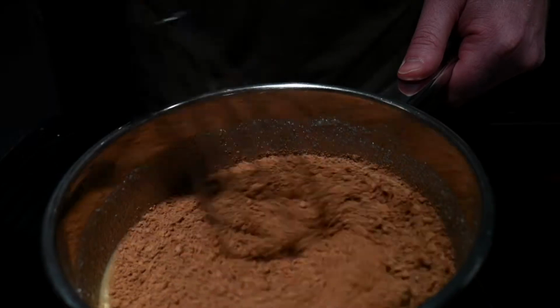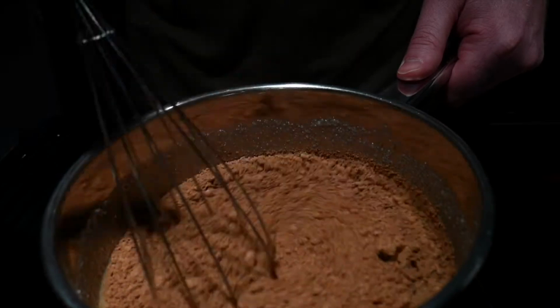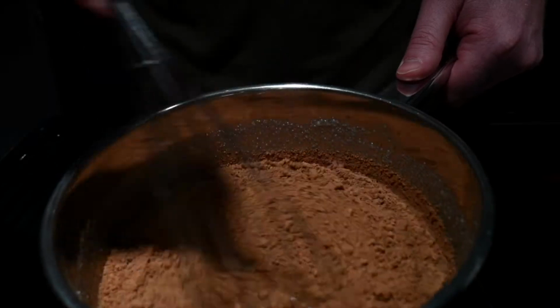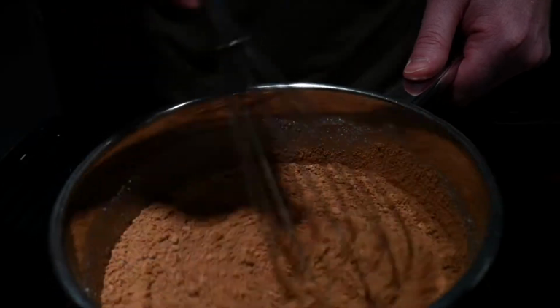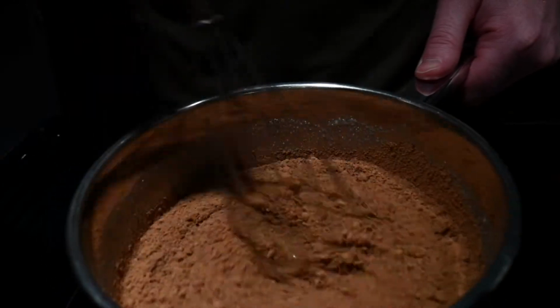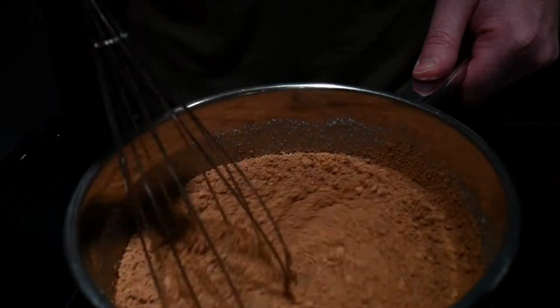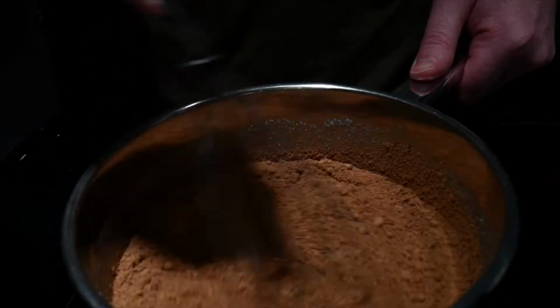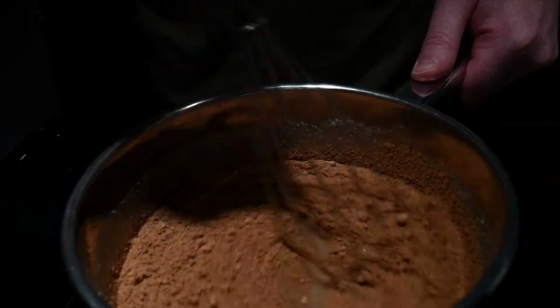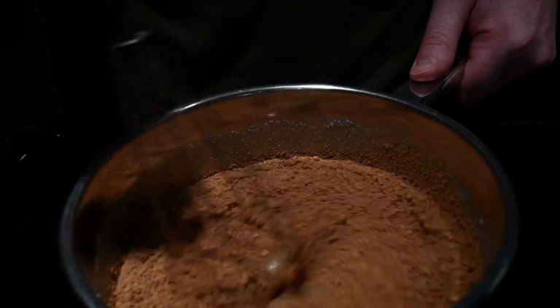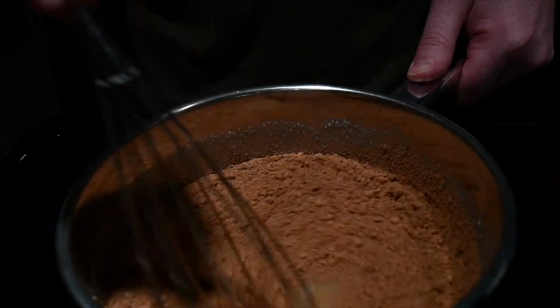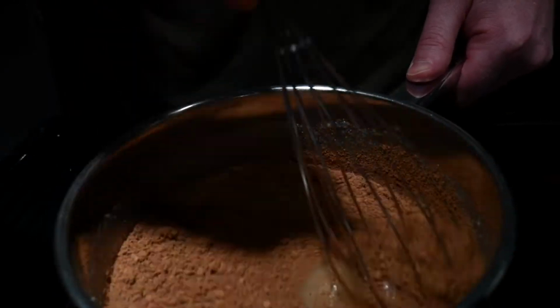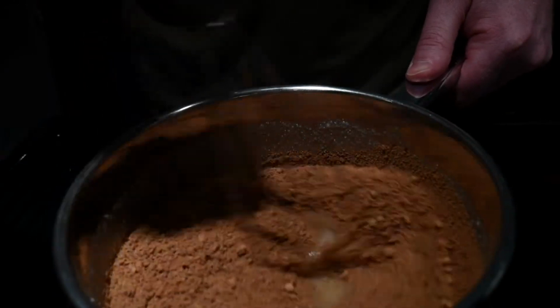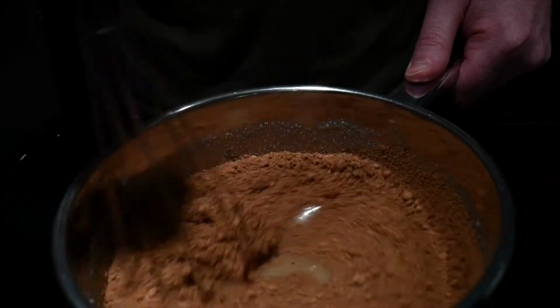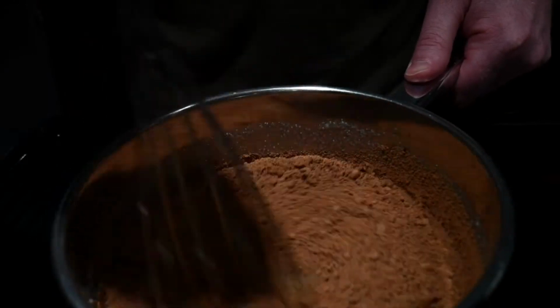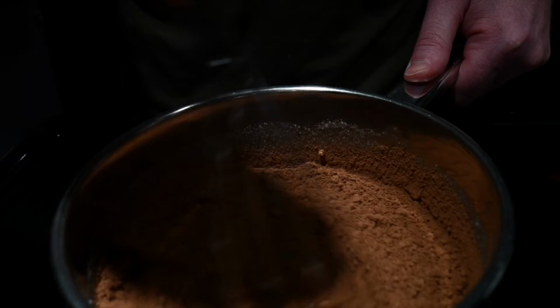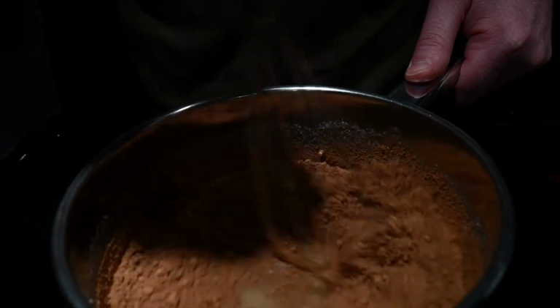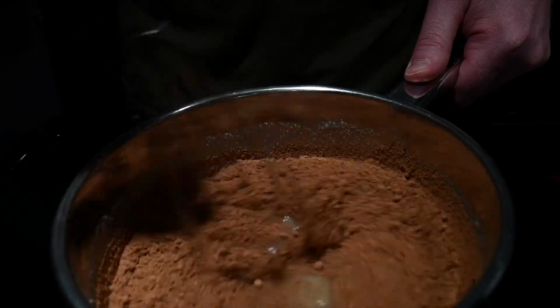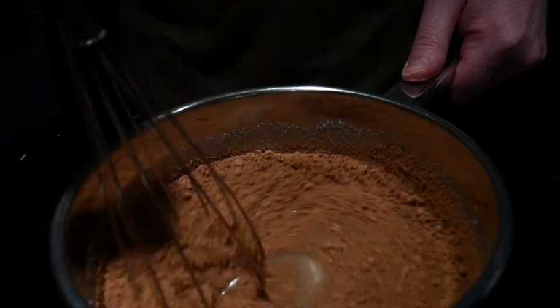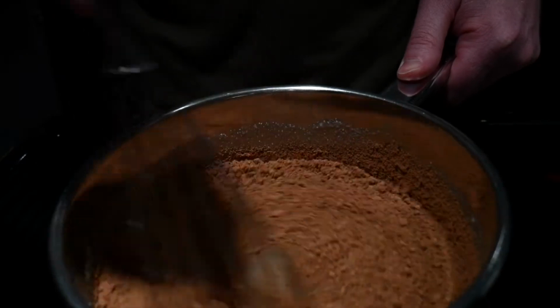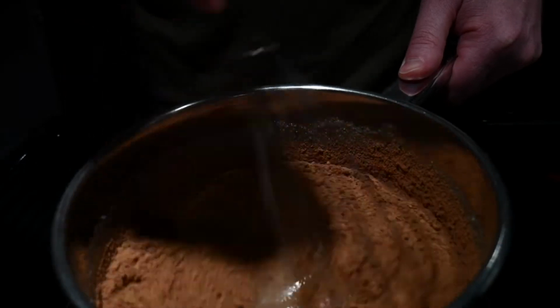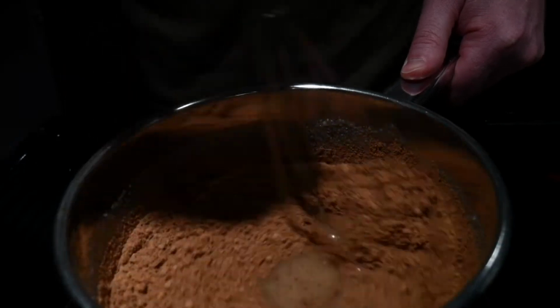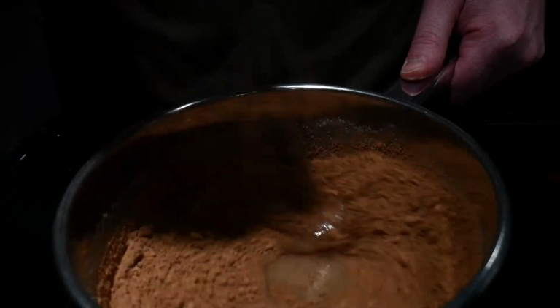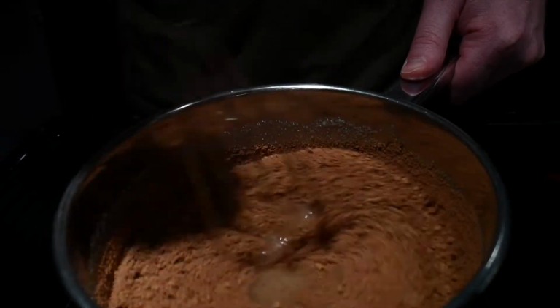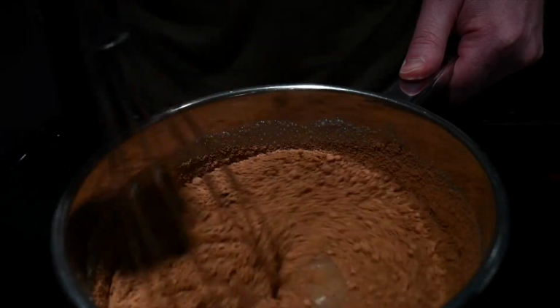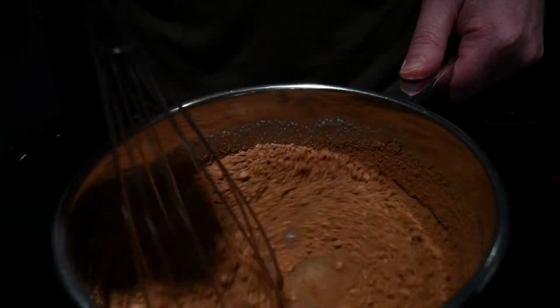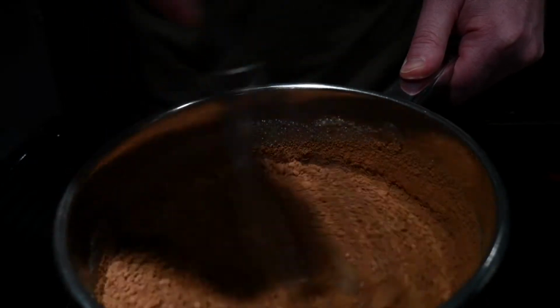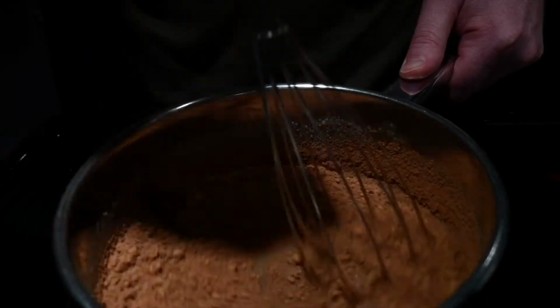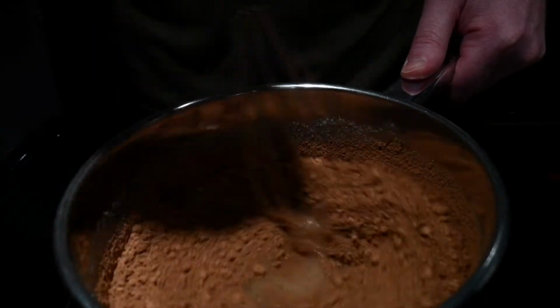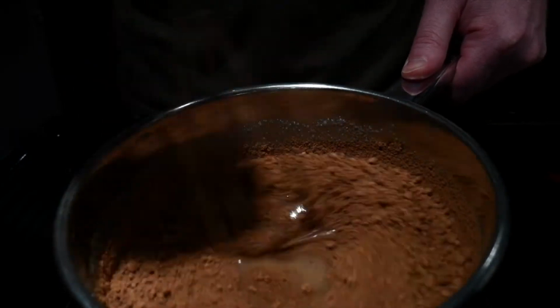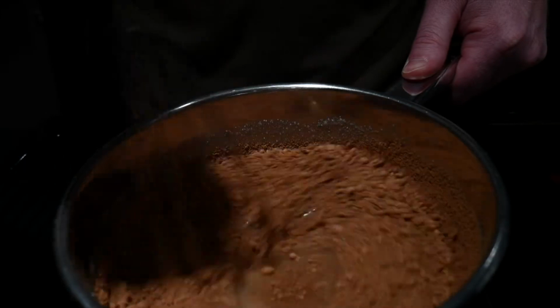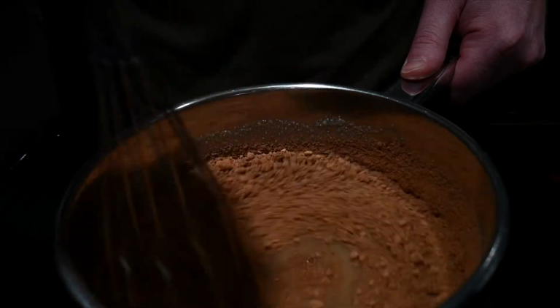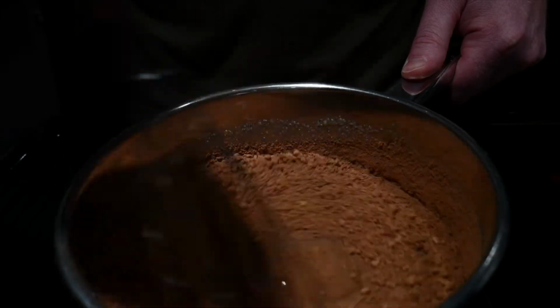You want to keep mixing the contents until it becomes one mixture over medium heat. We'll go ahead and fast forward this until we reach the next point.